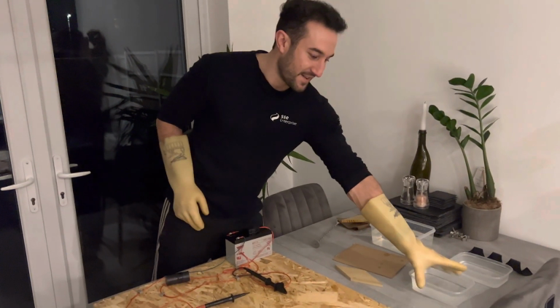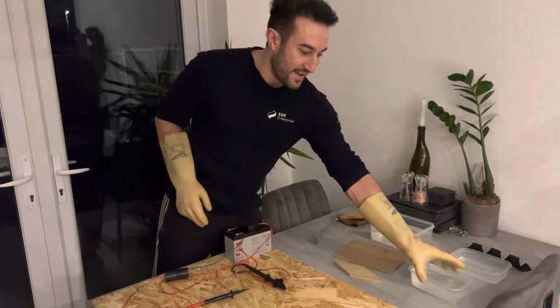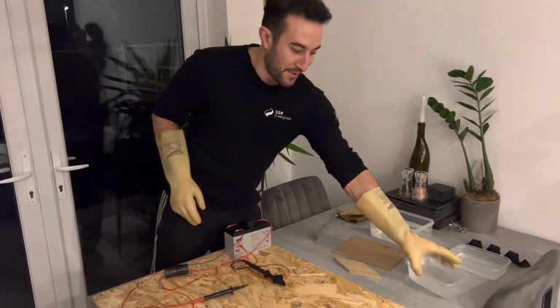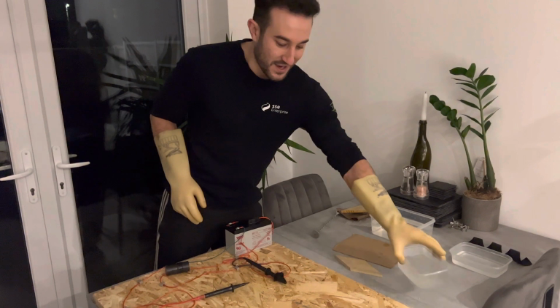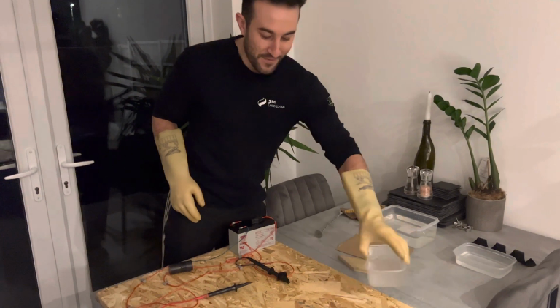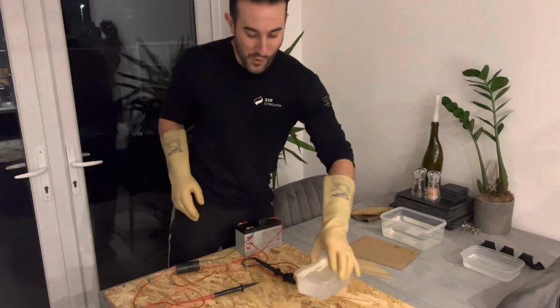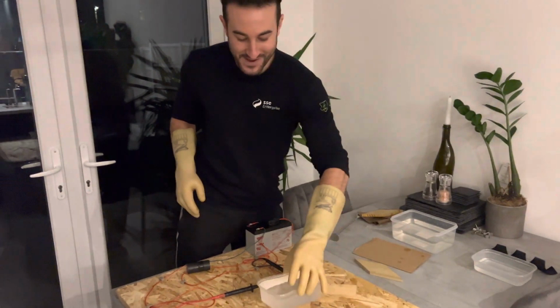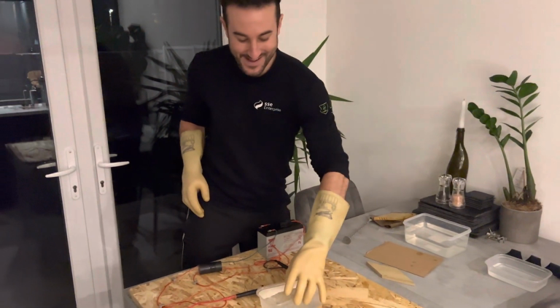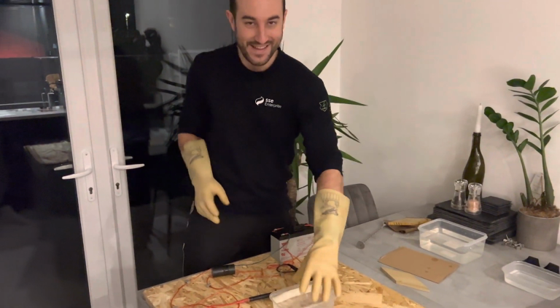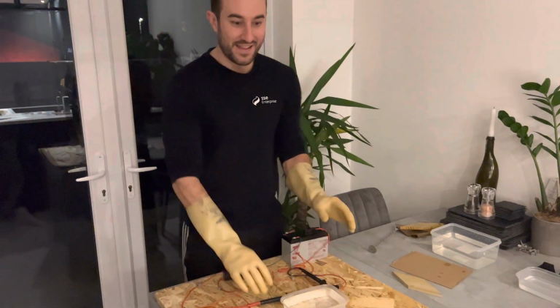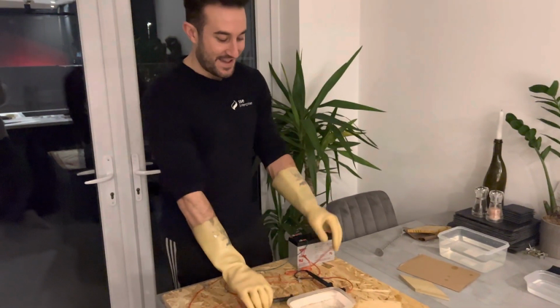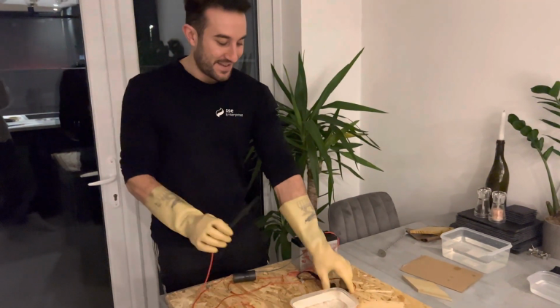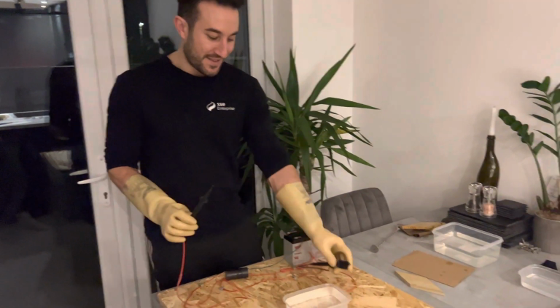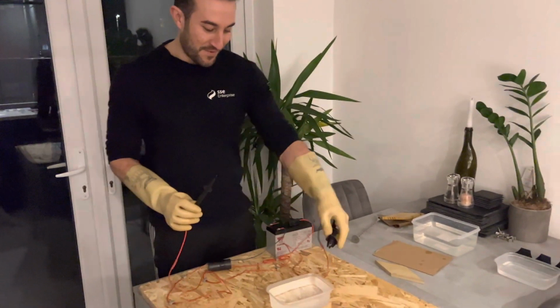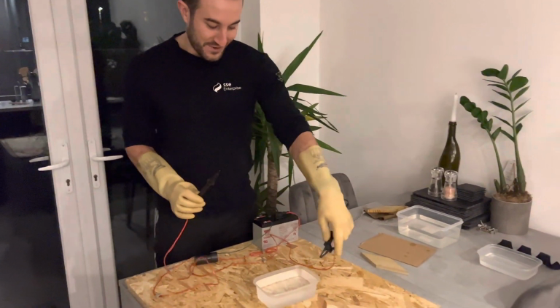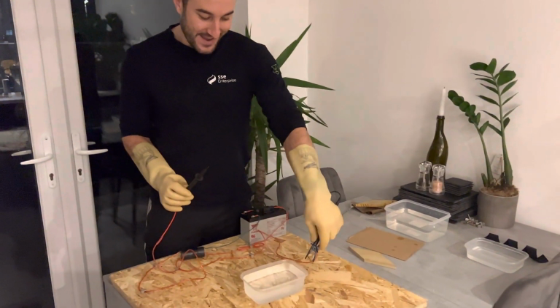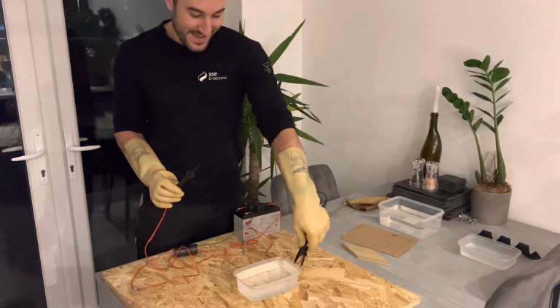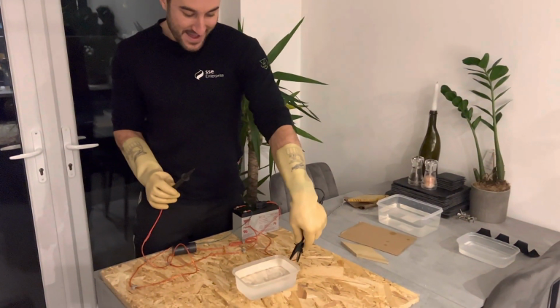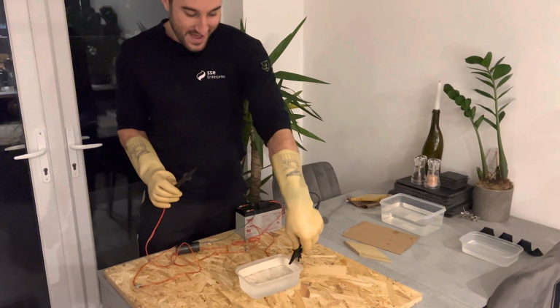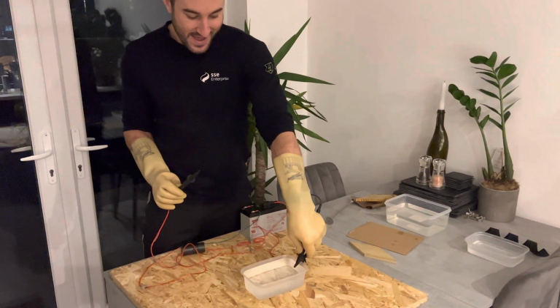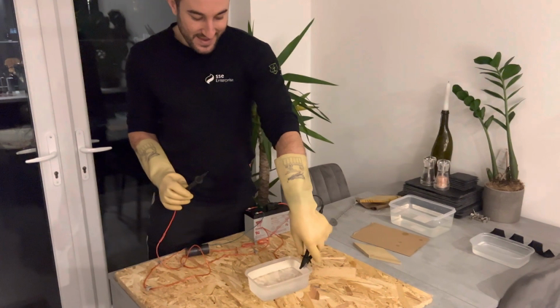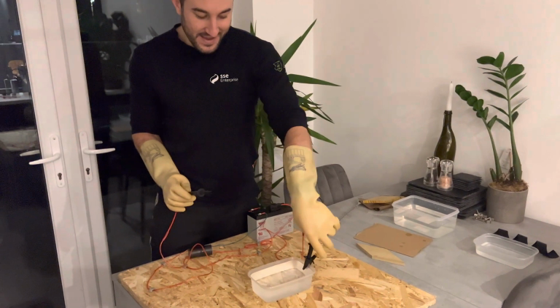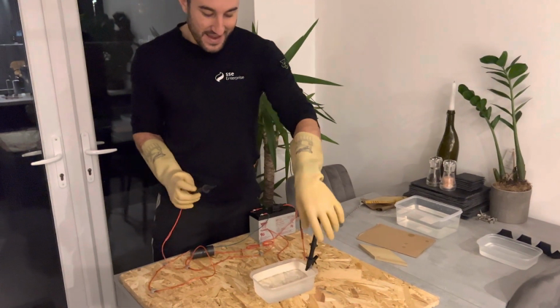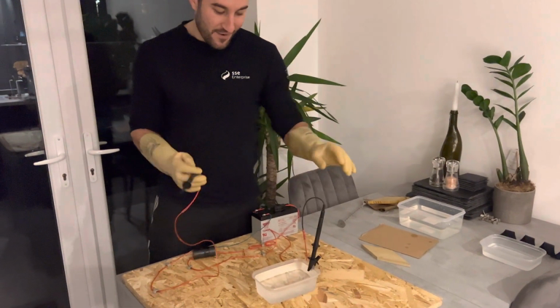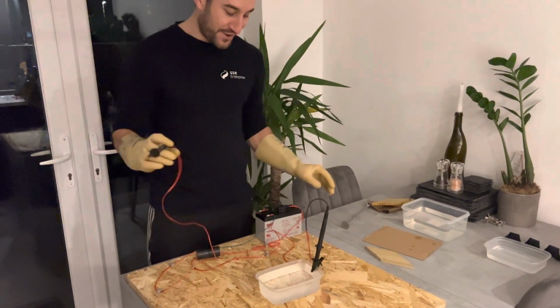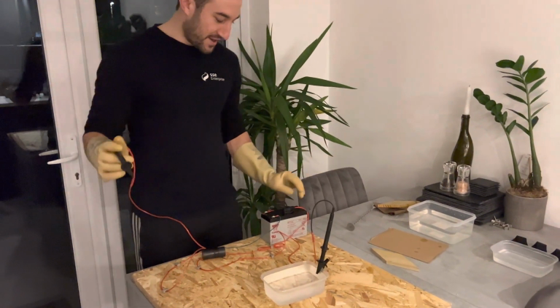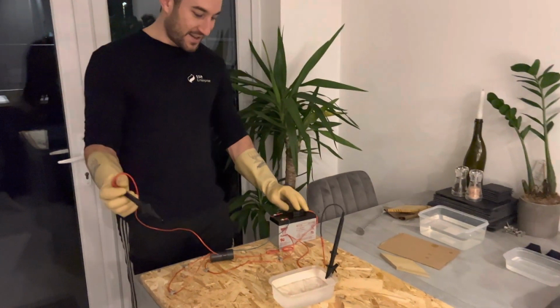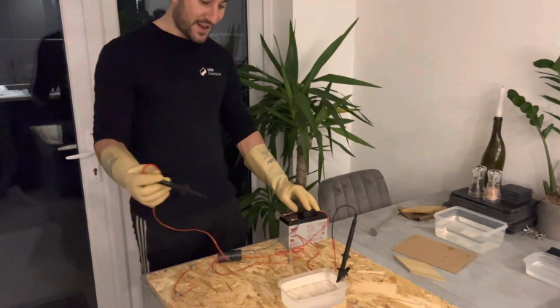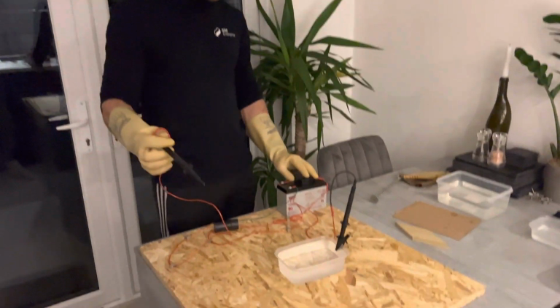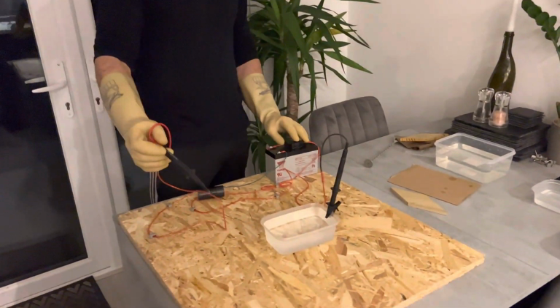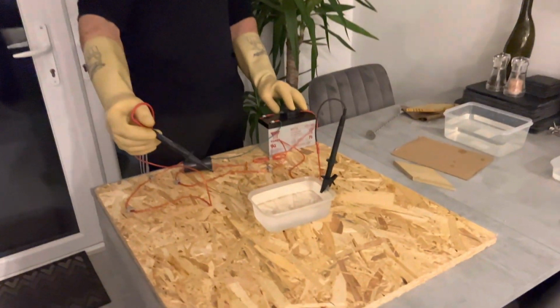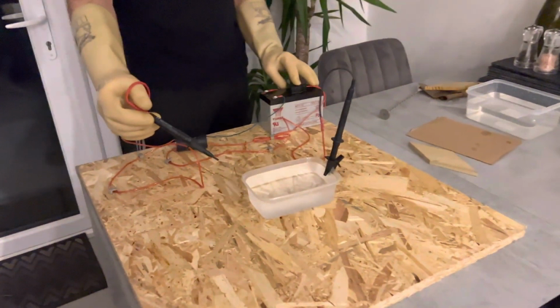So now we've got a tub of water. A tub of water is a rather good conductor, so that will conduct.